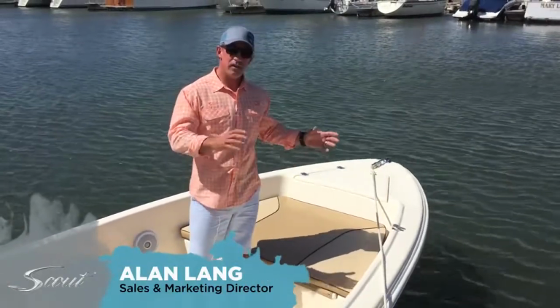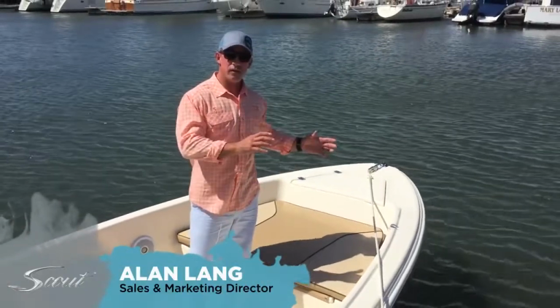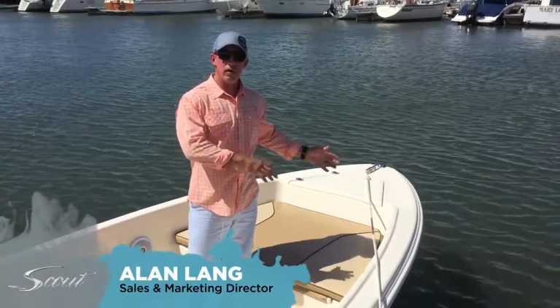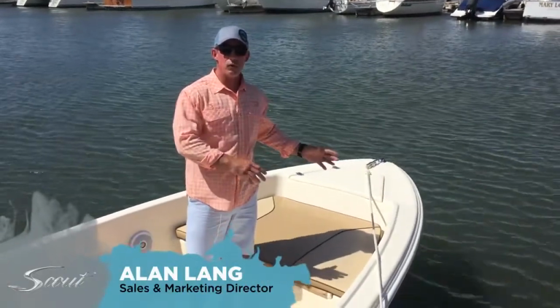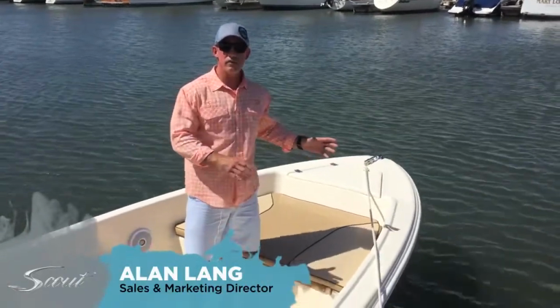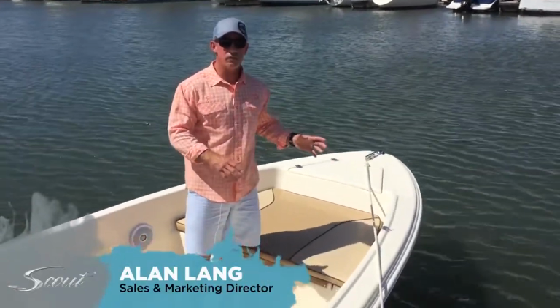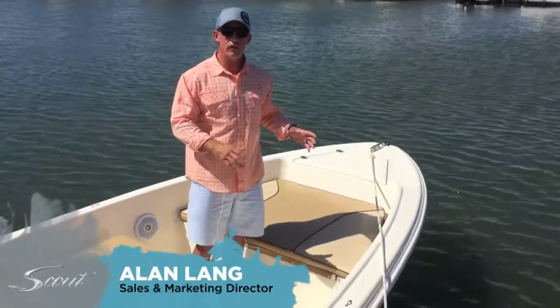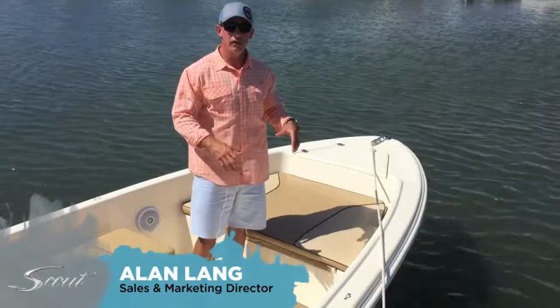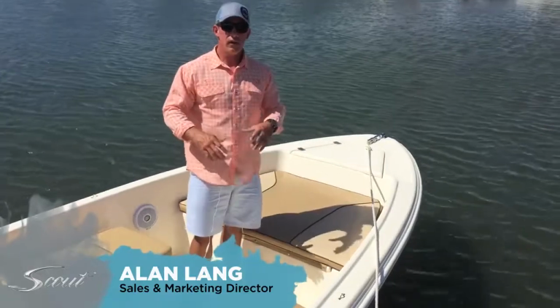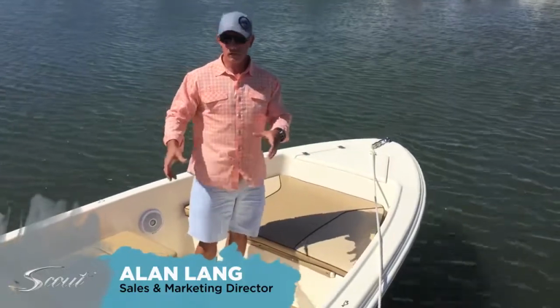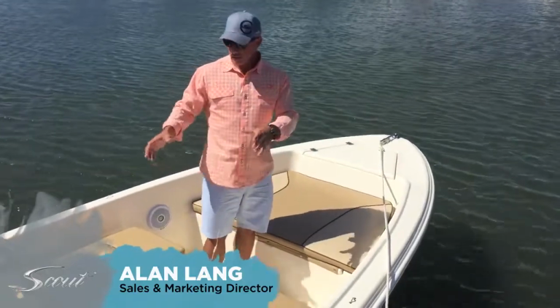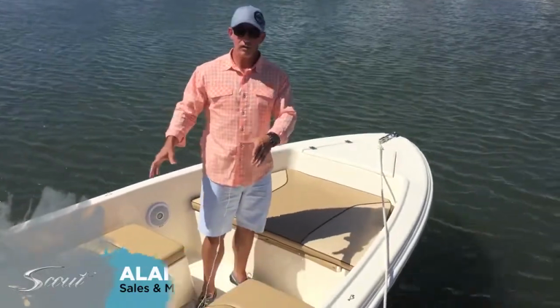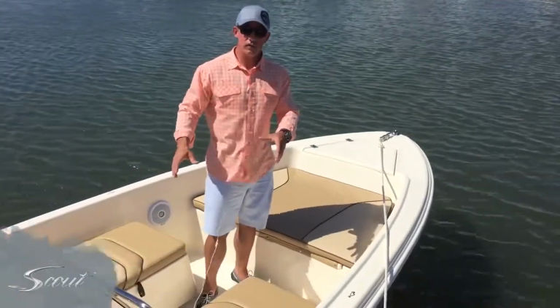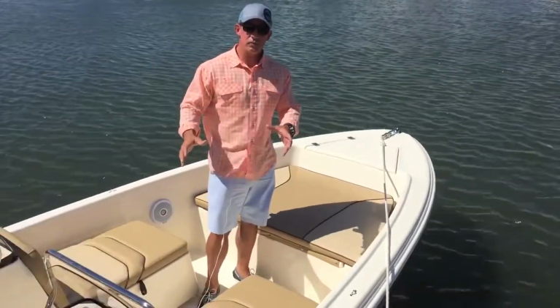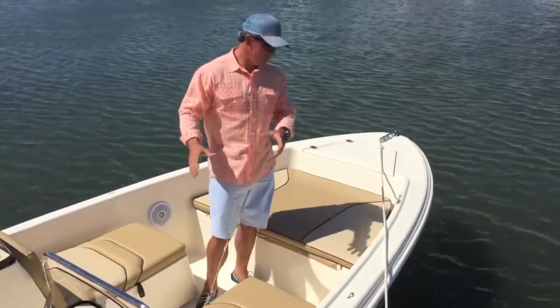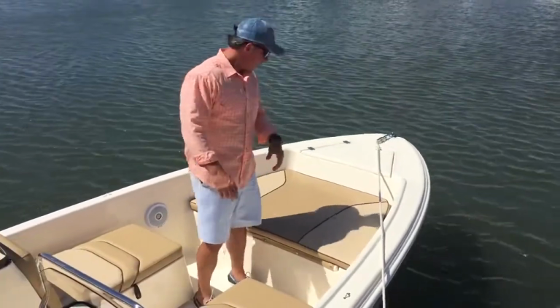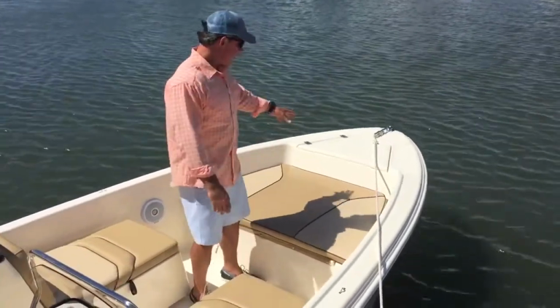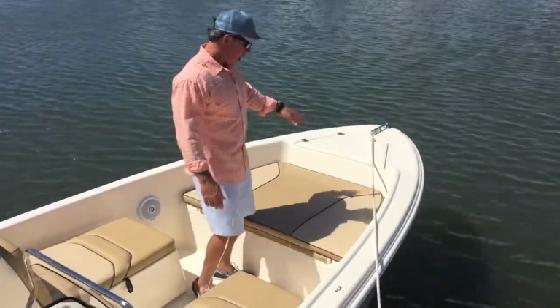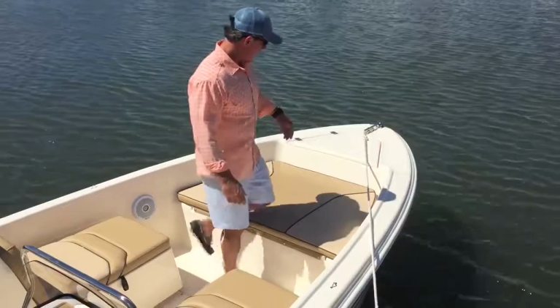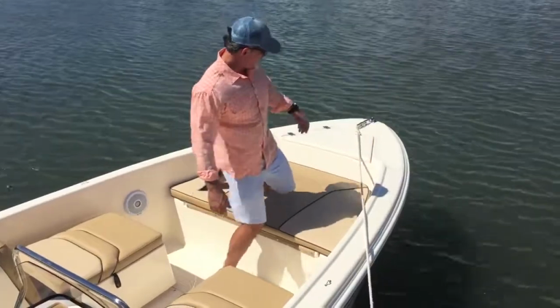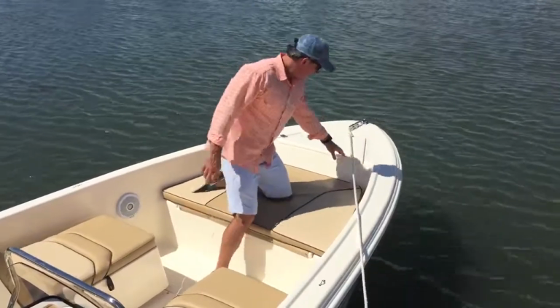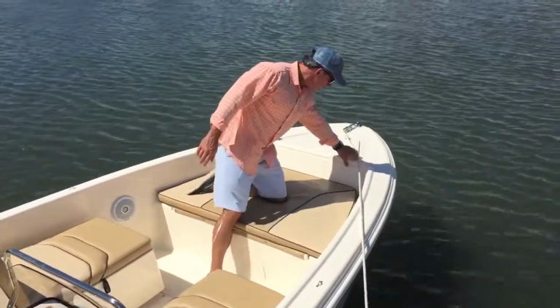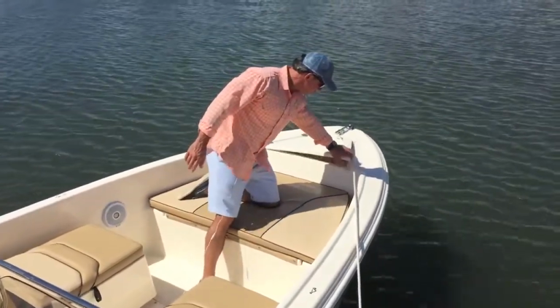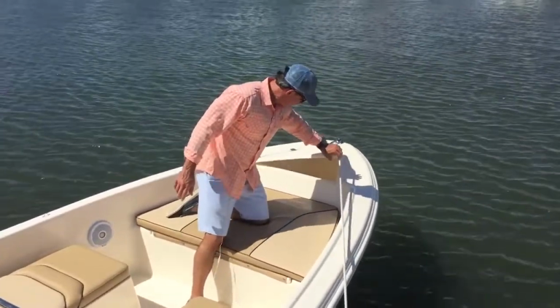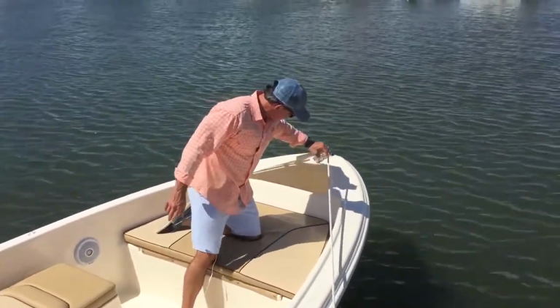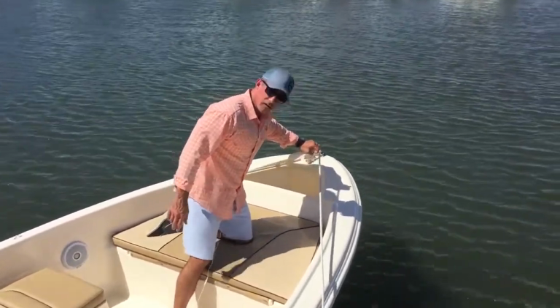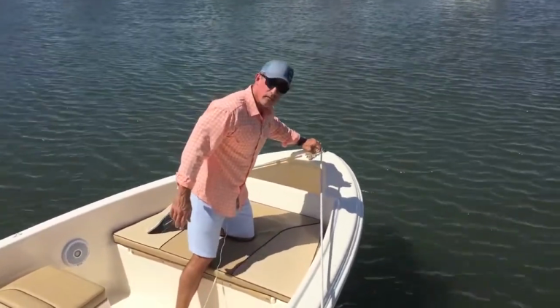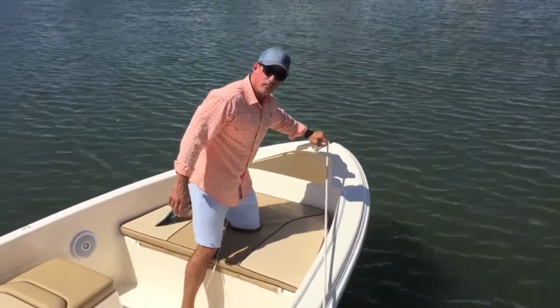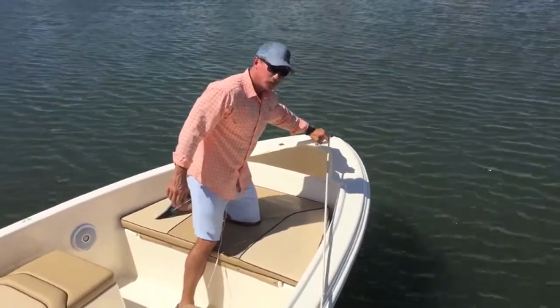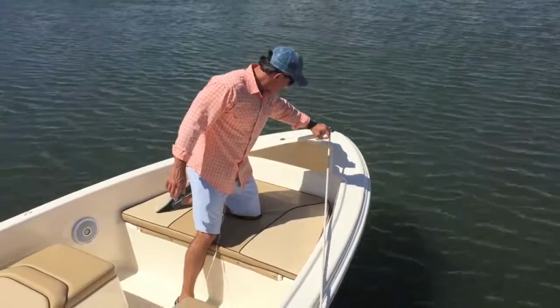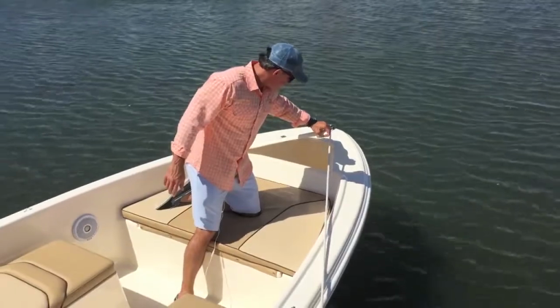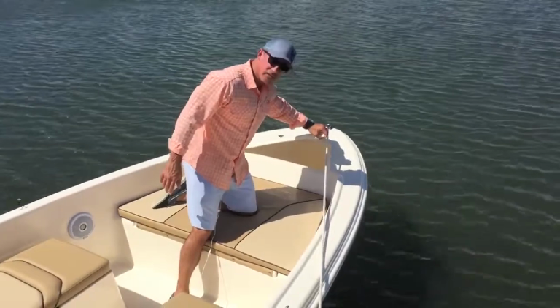I'm standing on the front of our brand new 175 Sport Dorado. Our Dorados are our dual console versions of this boat. You'll see up here in the bow, we have a large anchor locker to hold your anchor away from the elements.